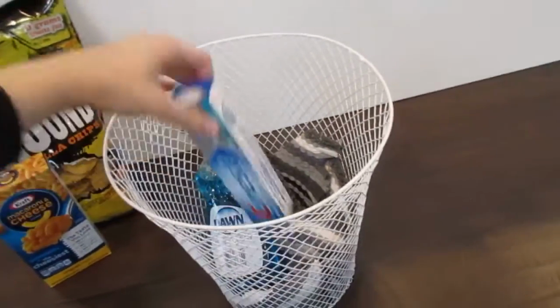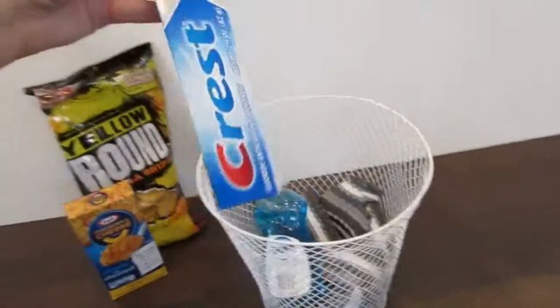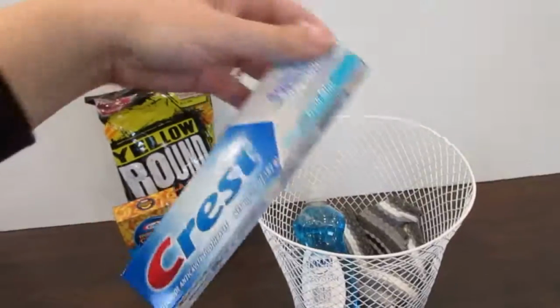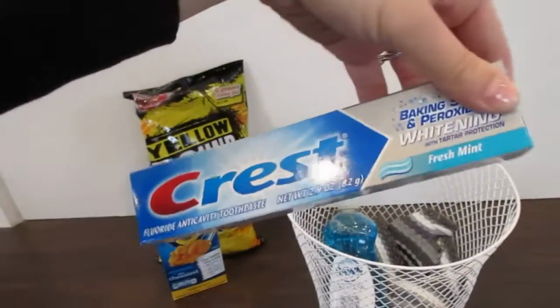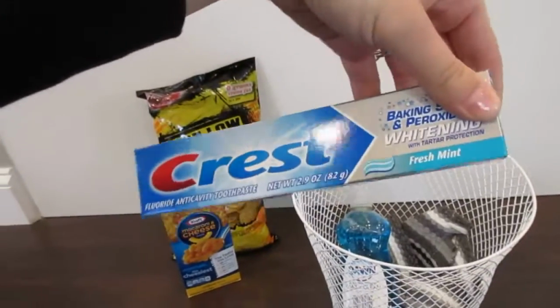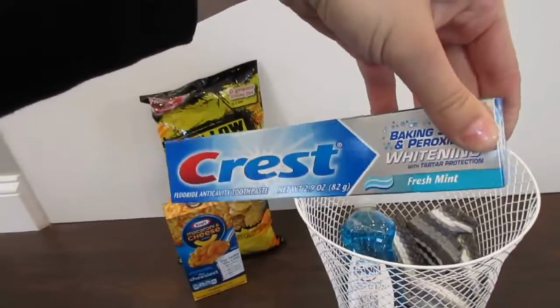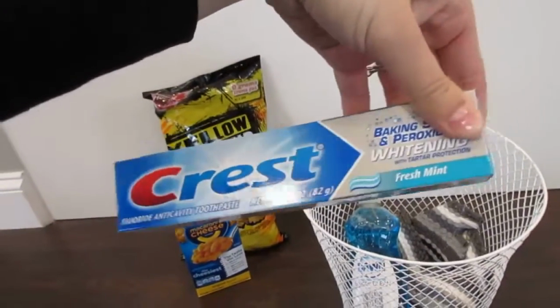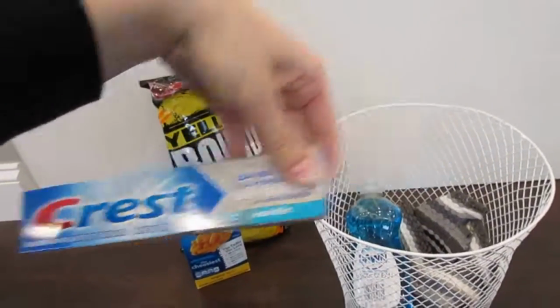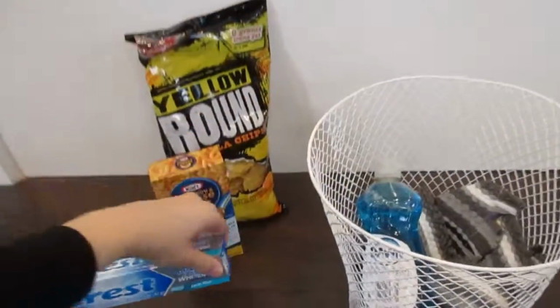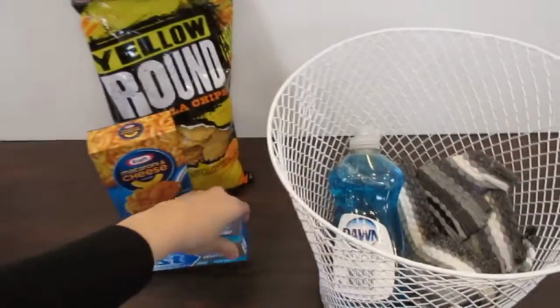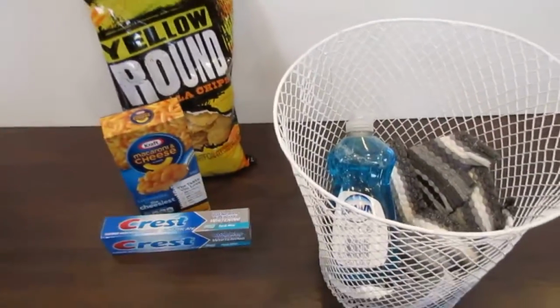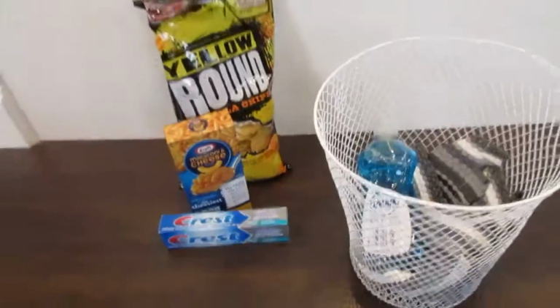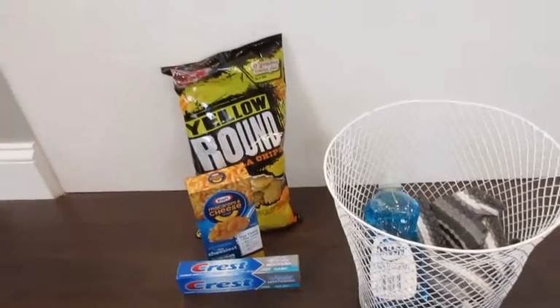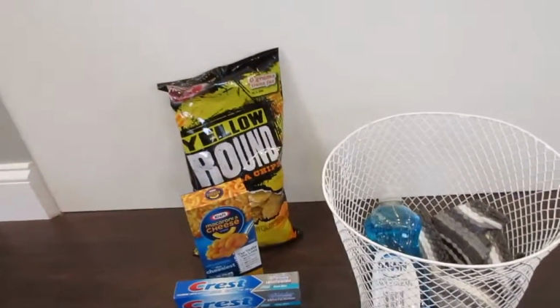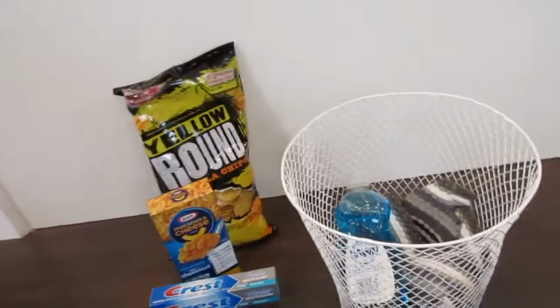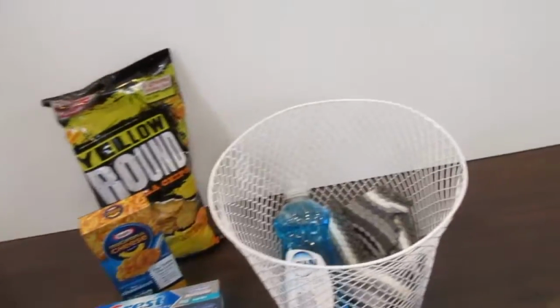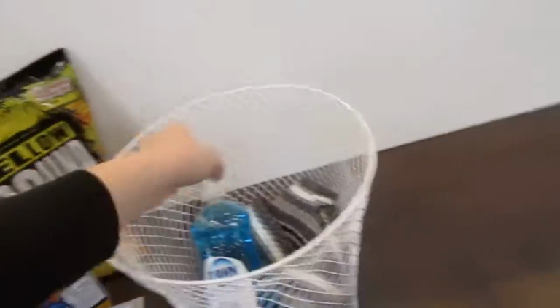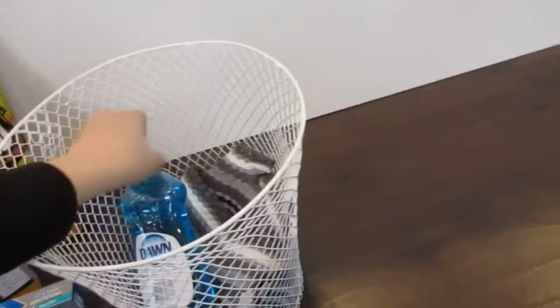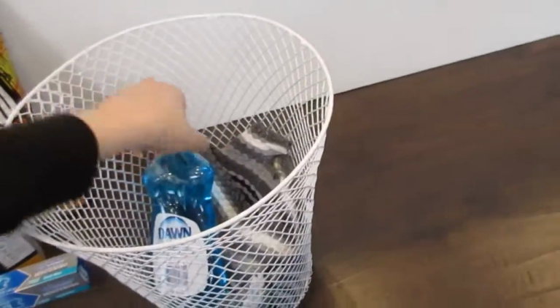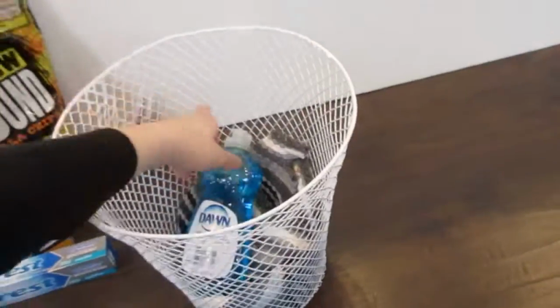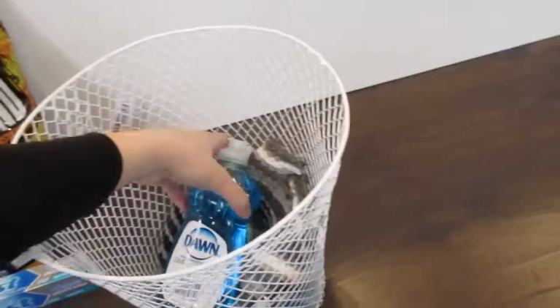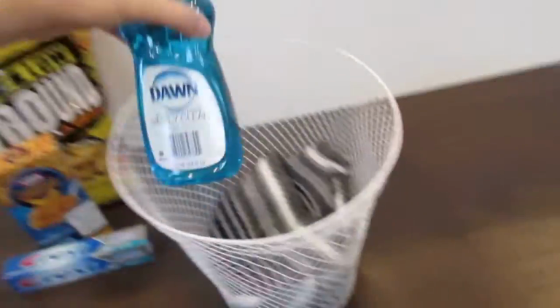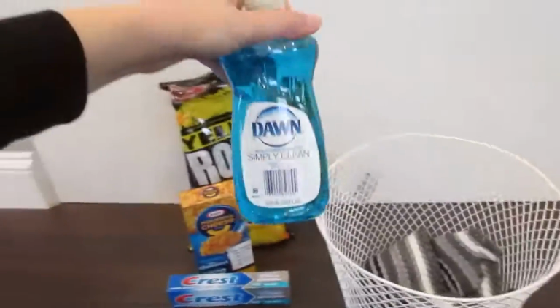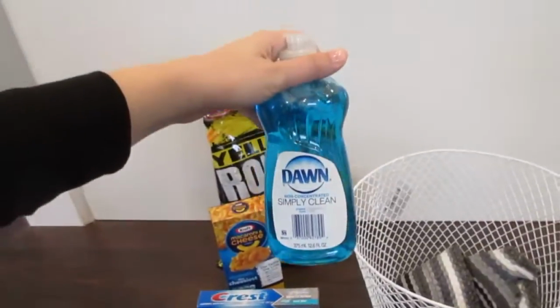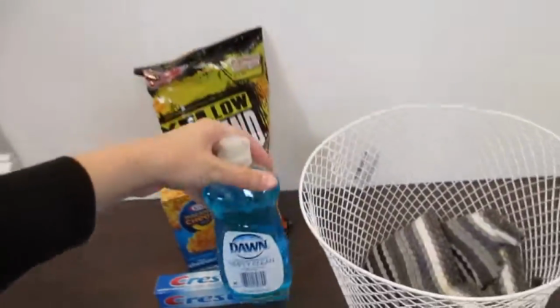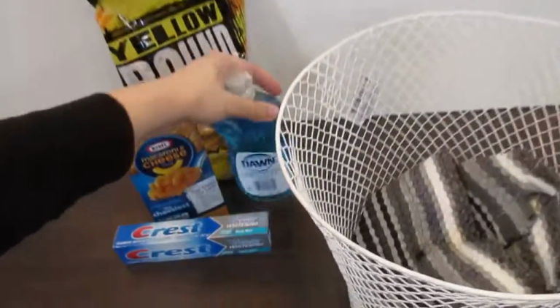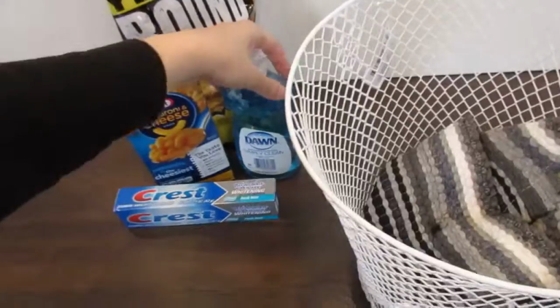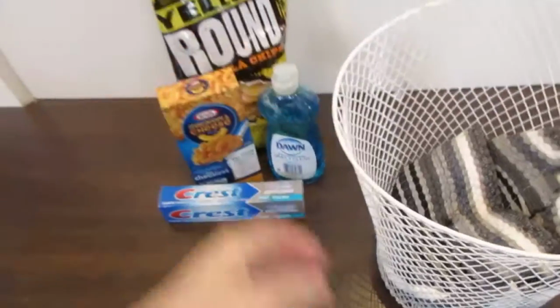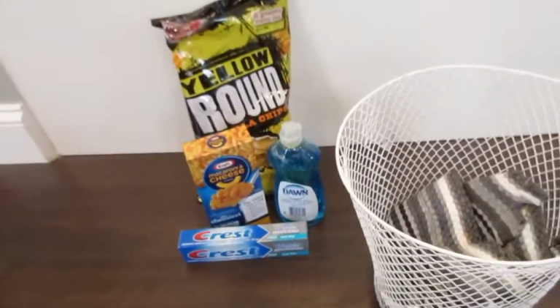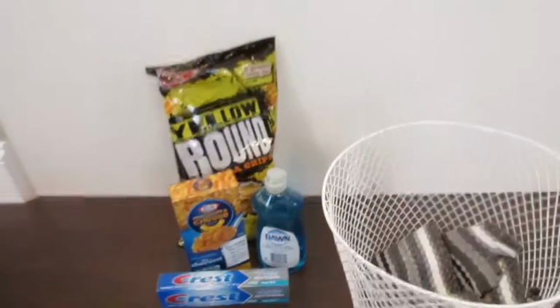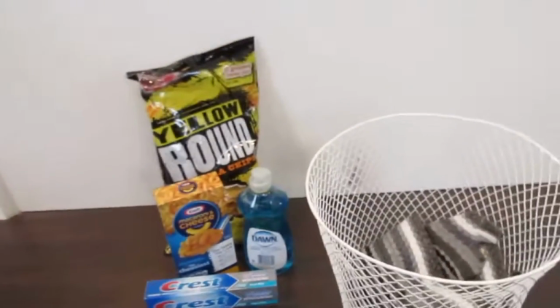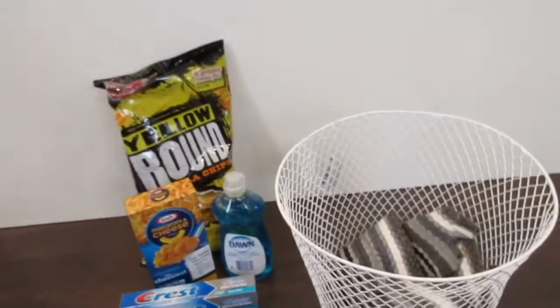I also got toothpaste because a lot of times you have to run out and get essential items when you just get a house and you forget about them. So I got that and some Dawn dish soap. I love Dawn just because I feel like it gets things very clean.